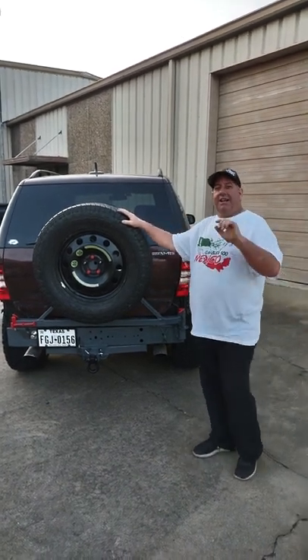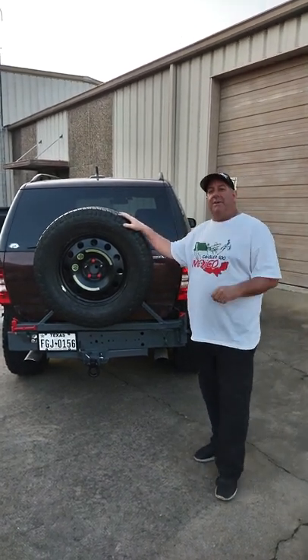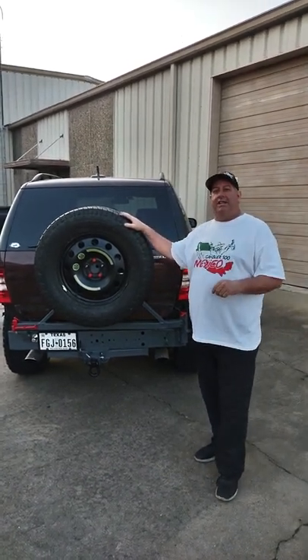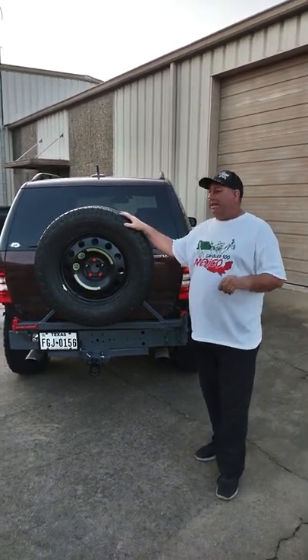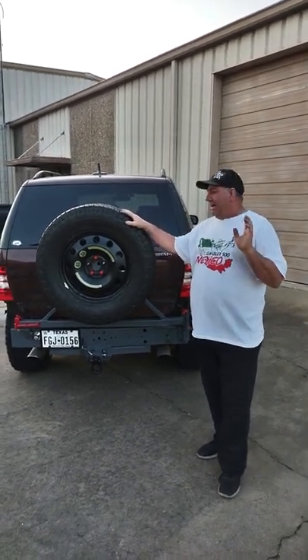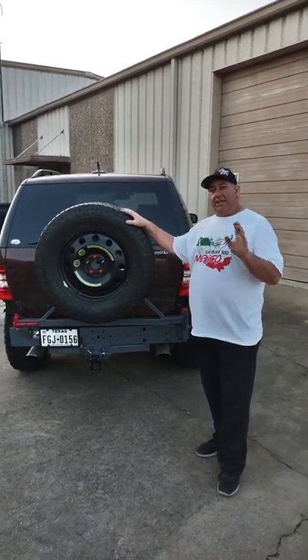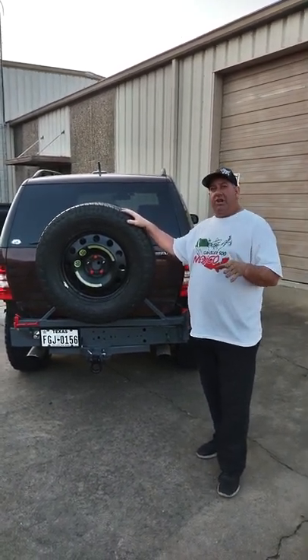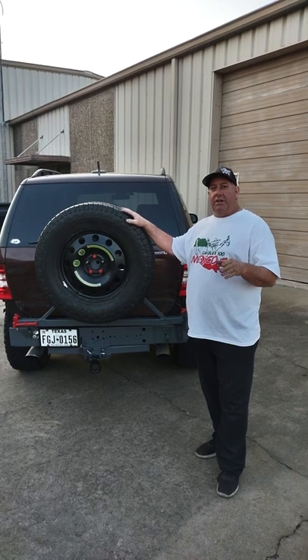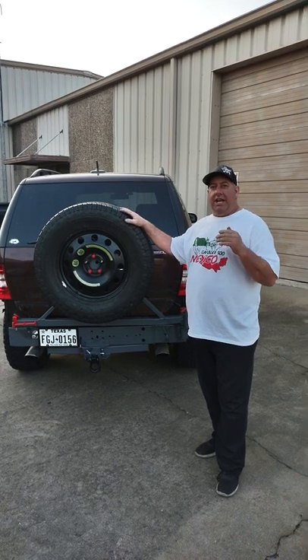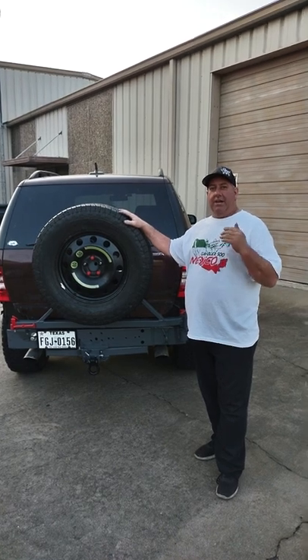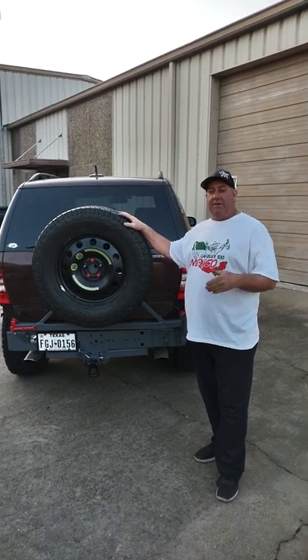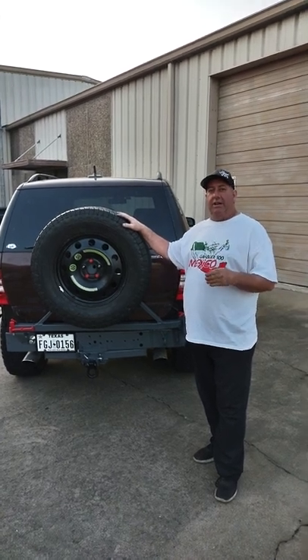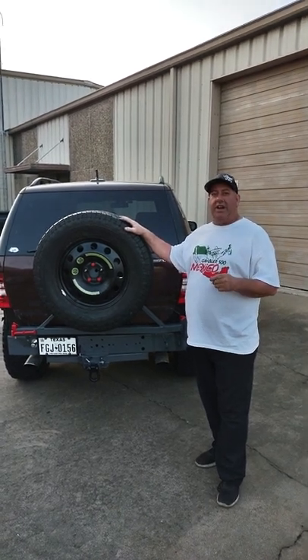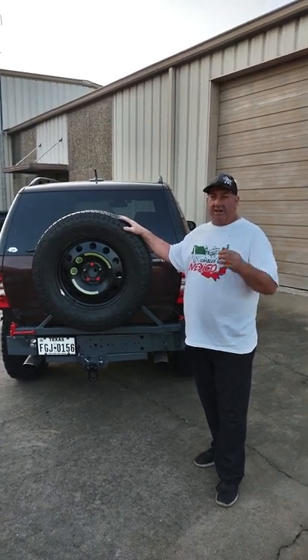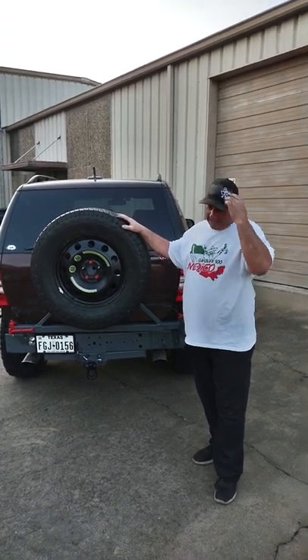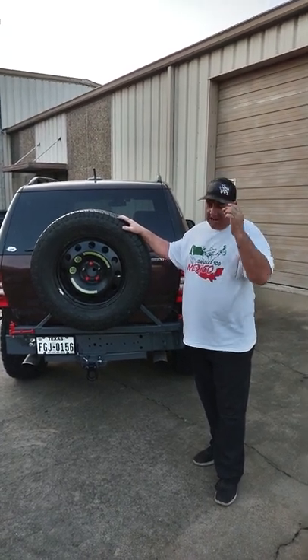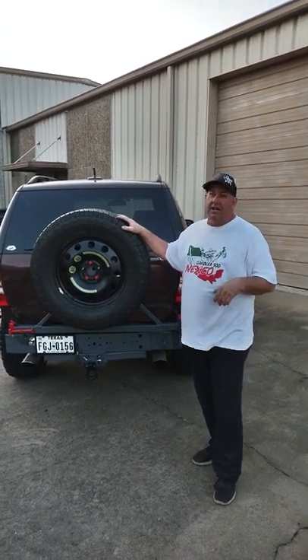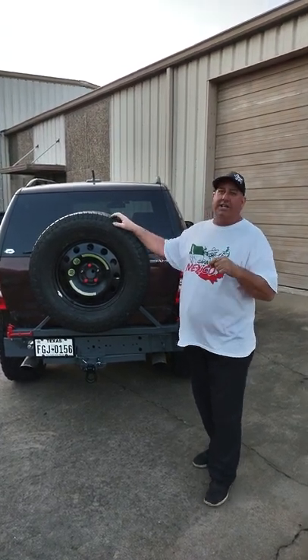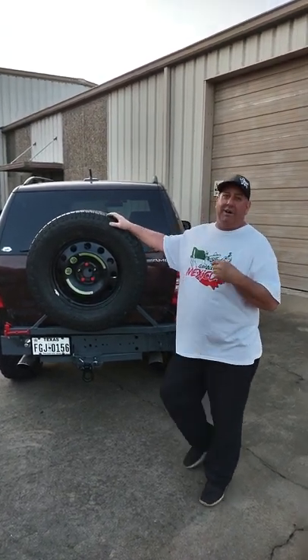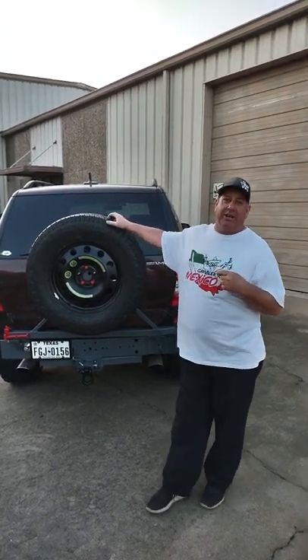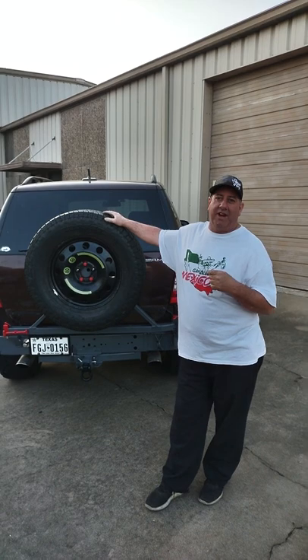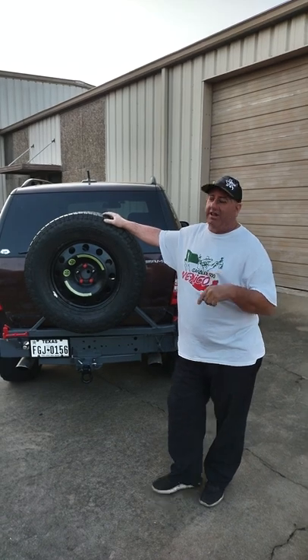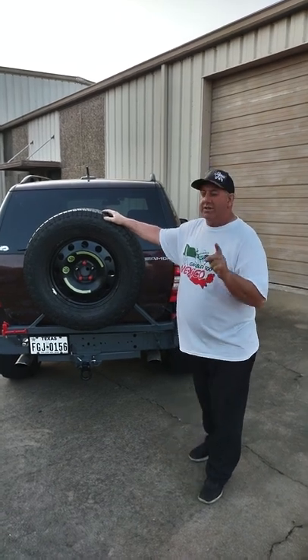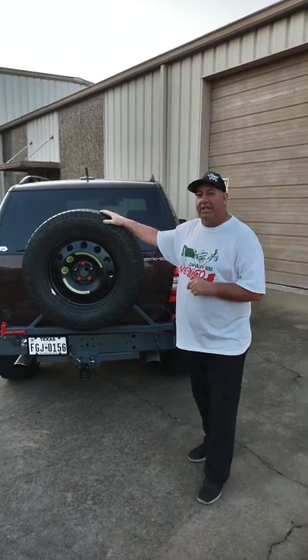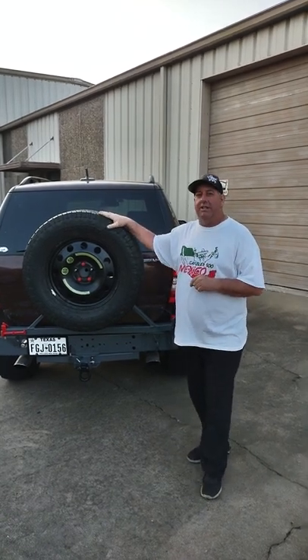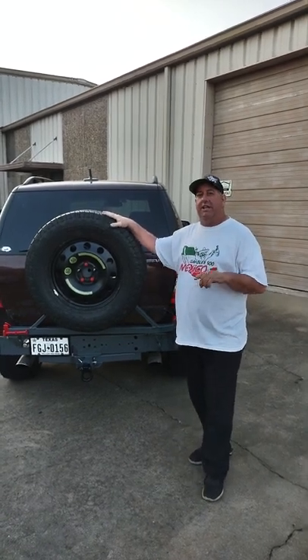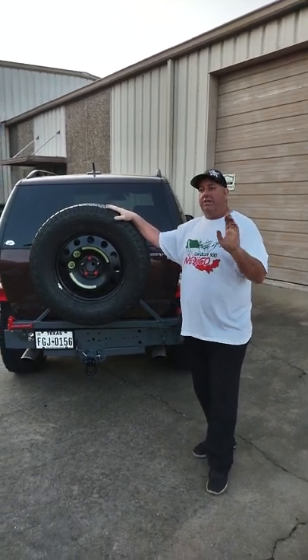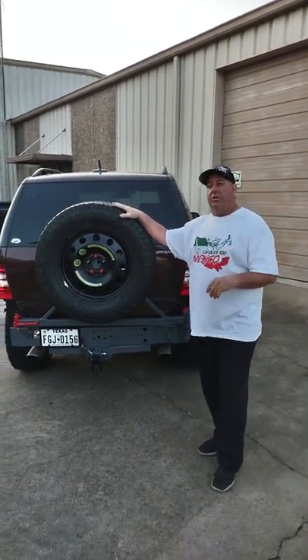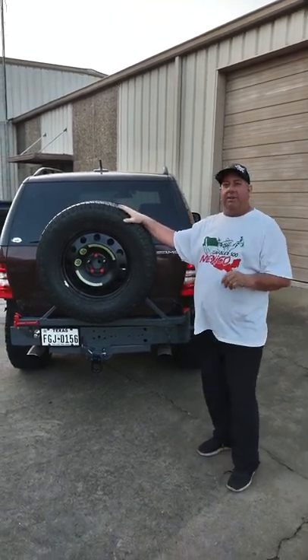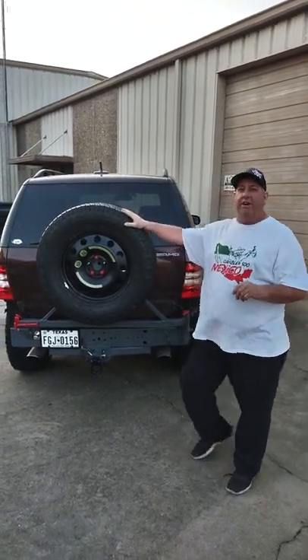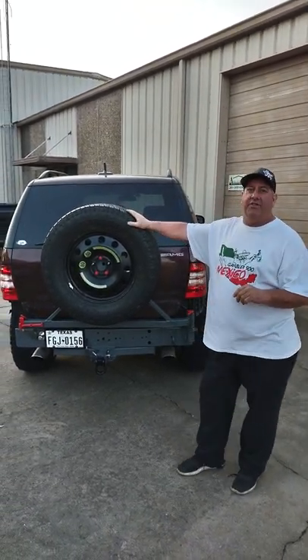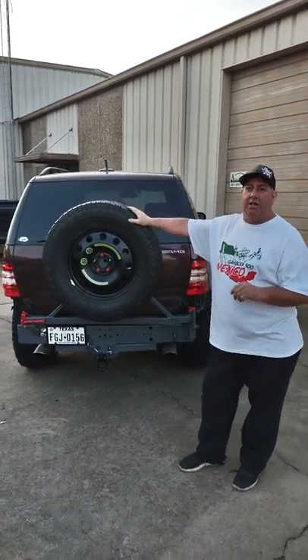Hello everybody out there. This is Pancho. I am from Lone Star Gambler 500 — I got the hat on. Also, I'm Mexico Gambler 500. Just want to get those plugs in there. You got to join a Gambler 500 event if you want to.